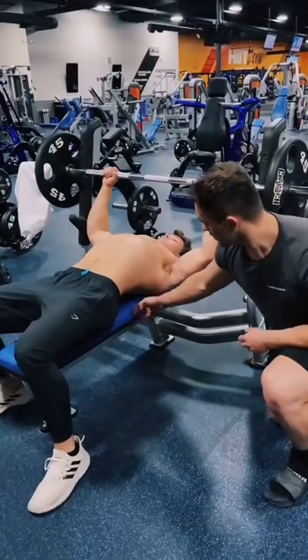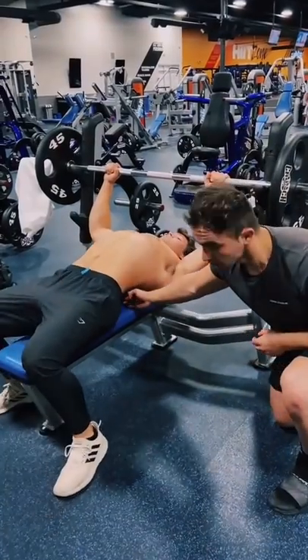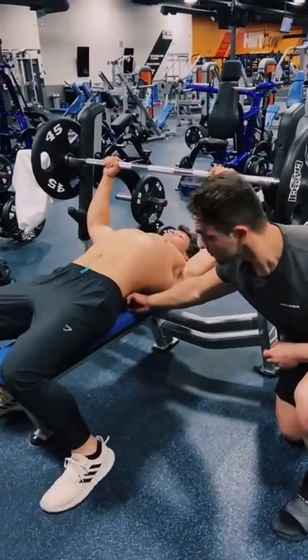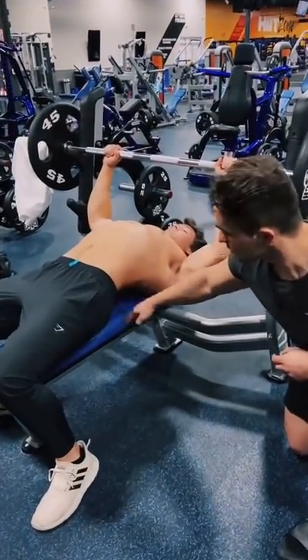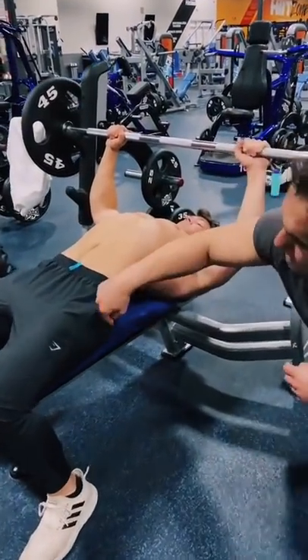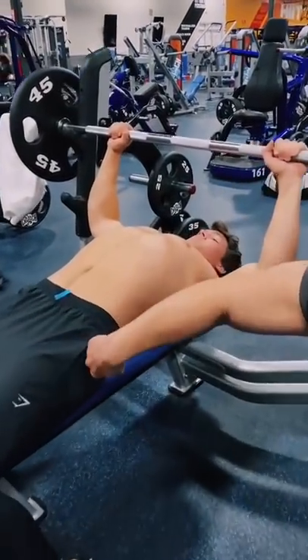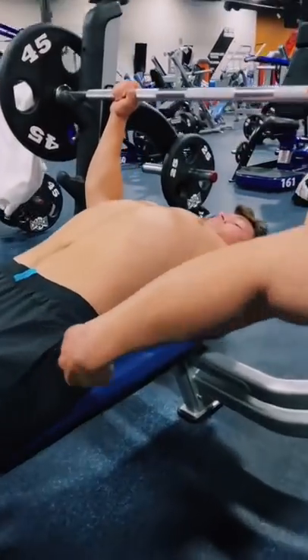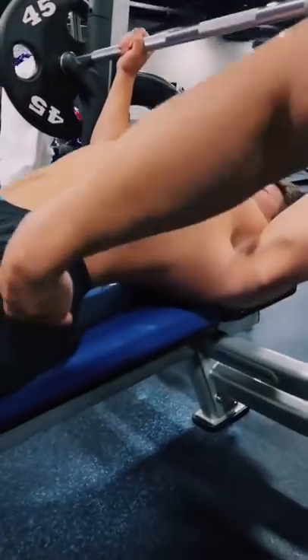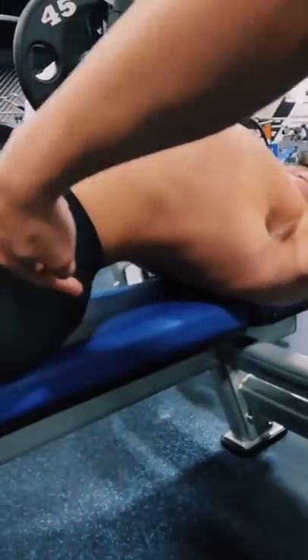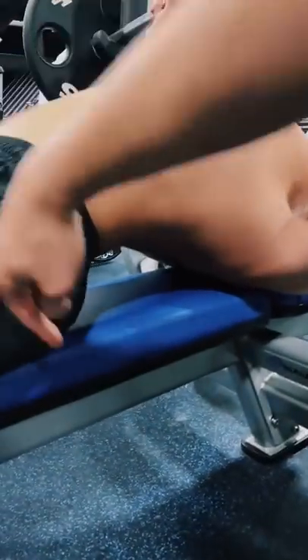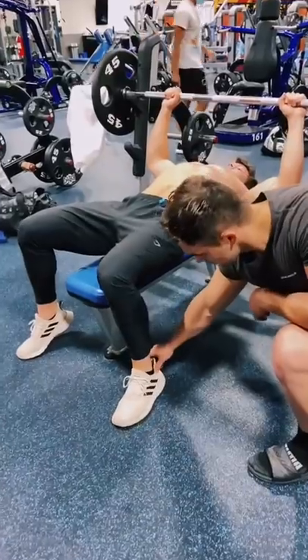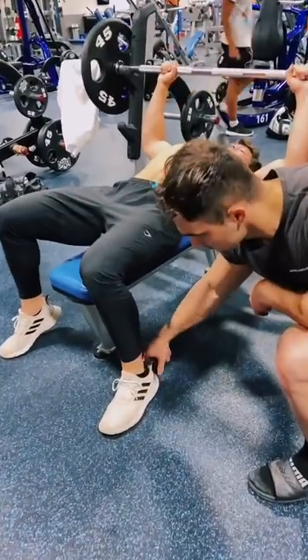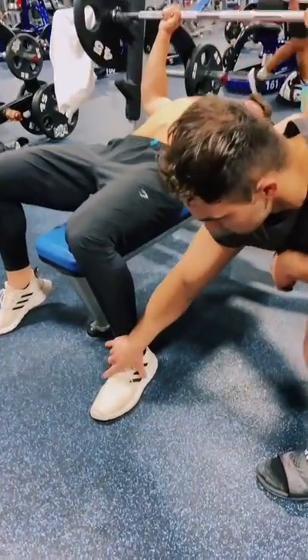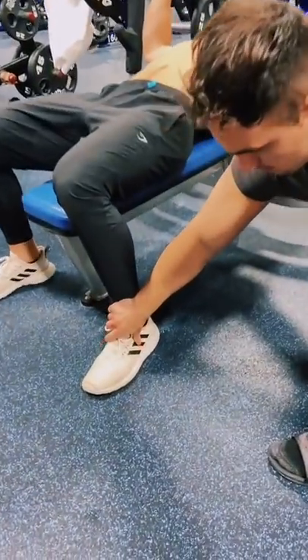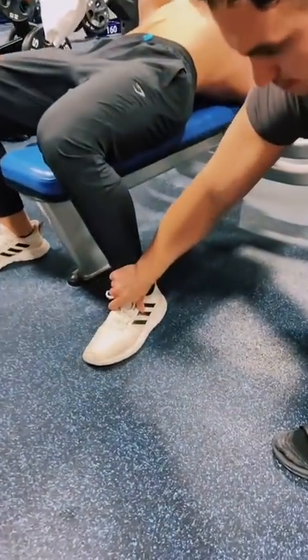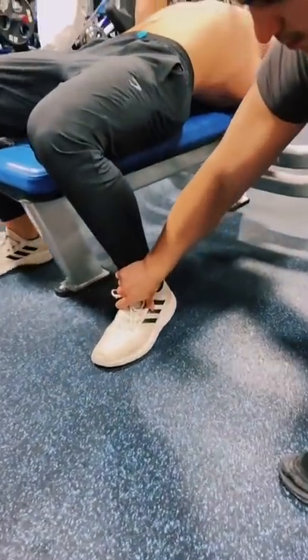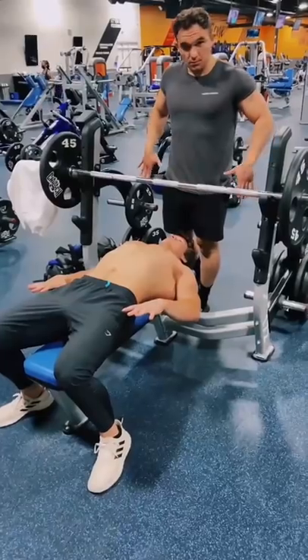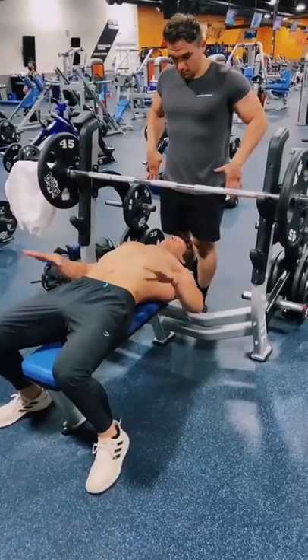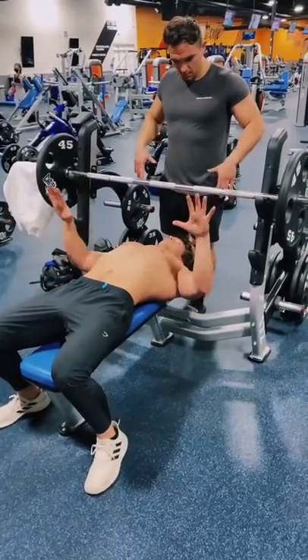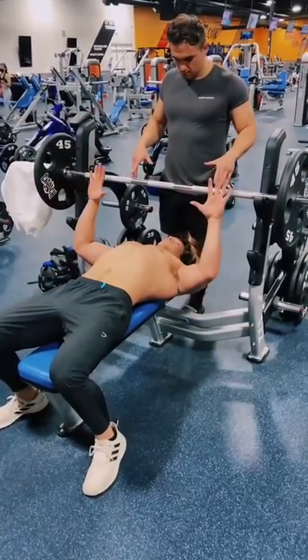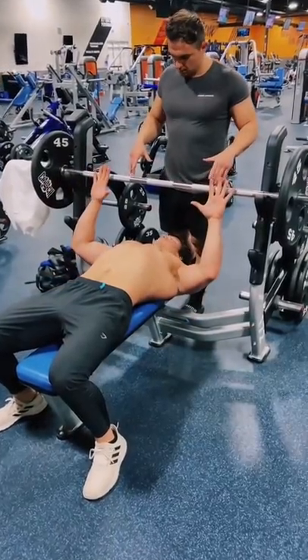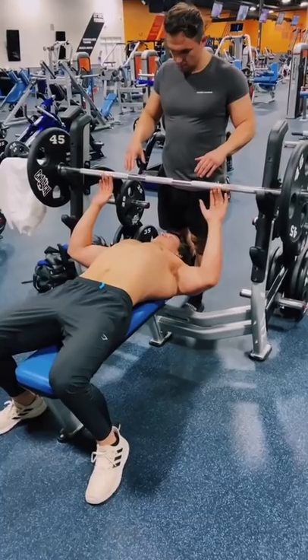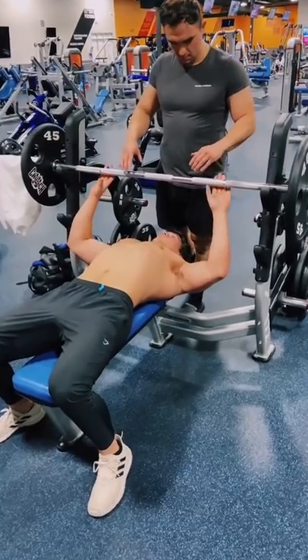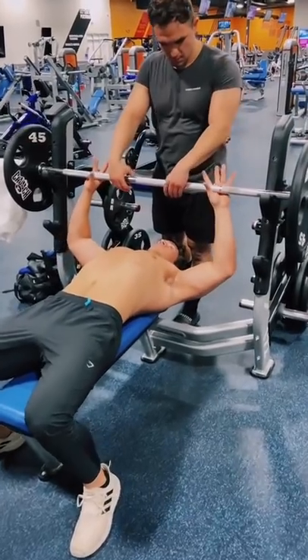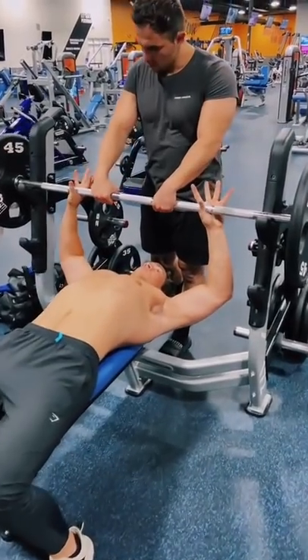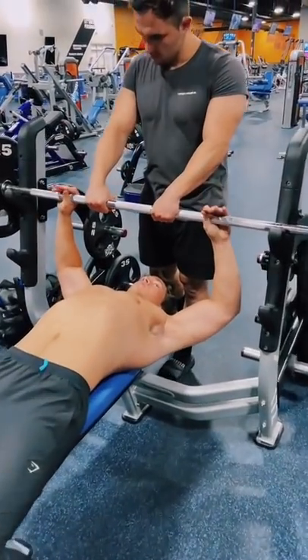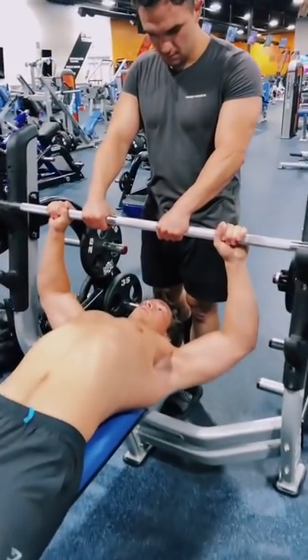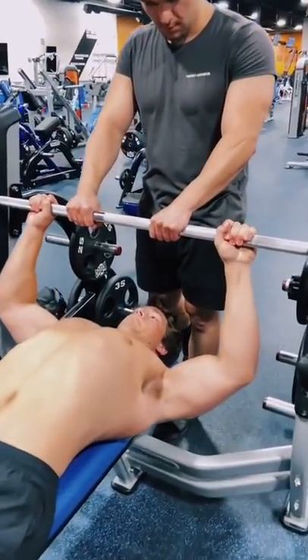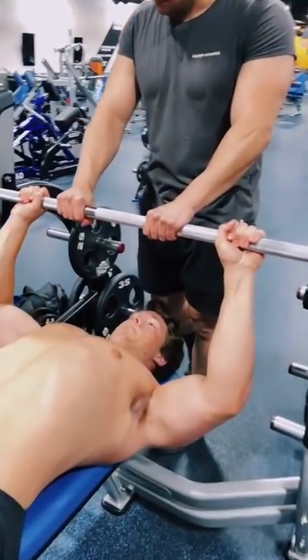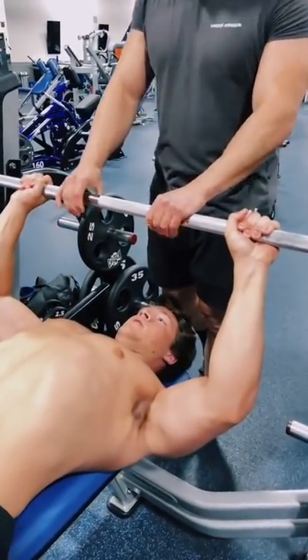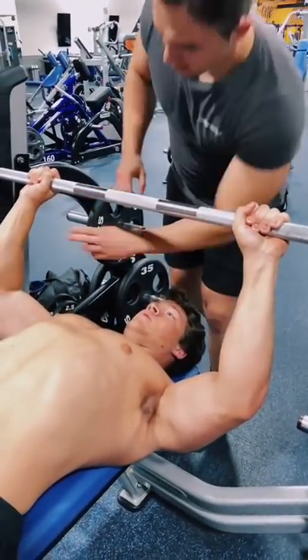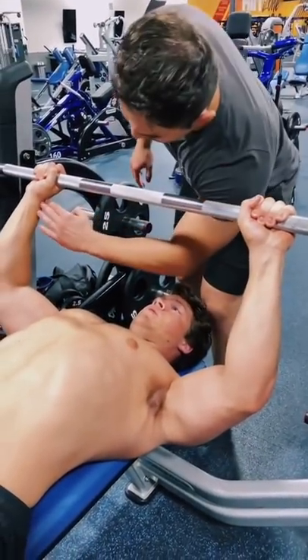Push your hips inwards to develop that arch. Plant your feet and pull them inwards. Finally, grab the bar shoulder width apart. Tighten your grip by rolling the bar and allow the wrist to be straight as shown.